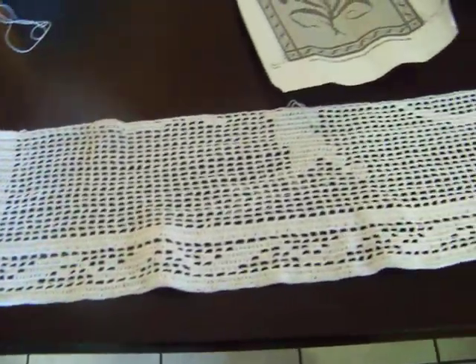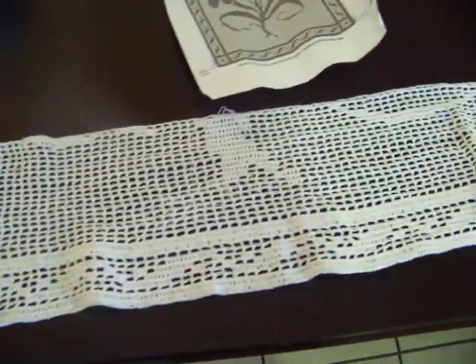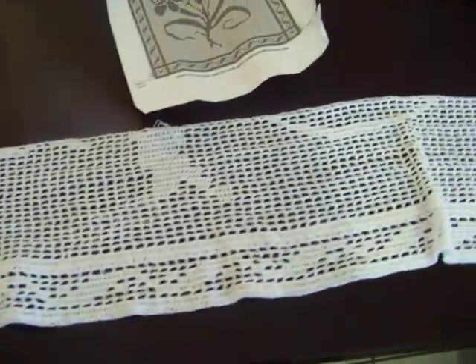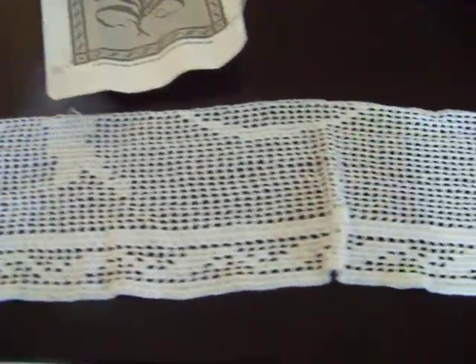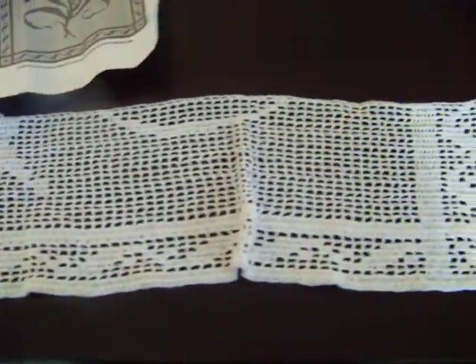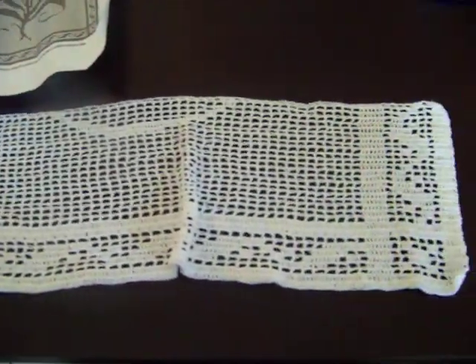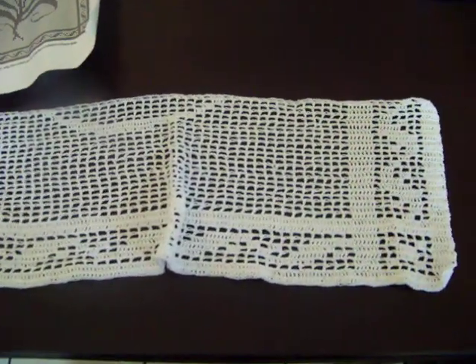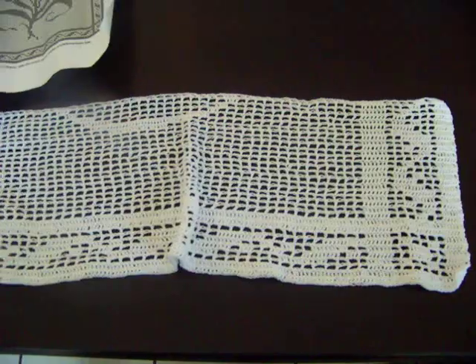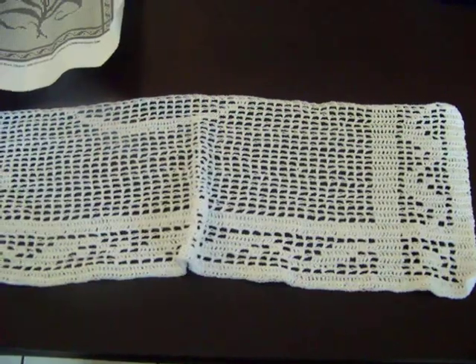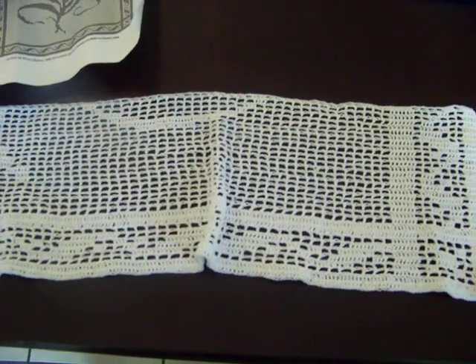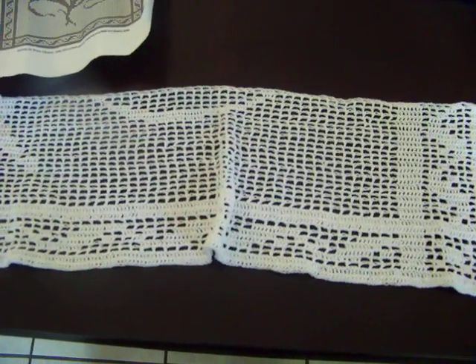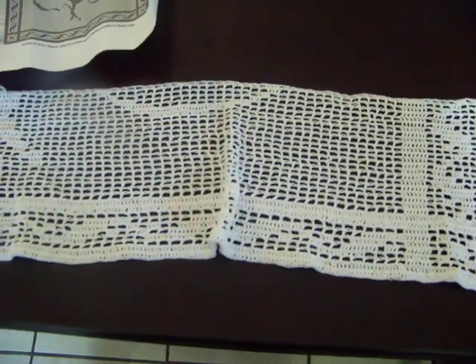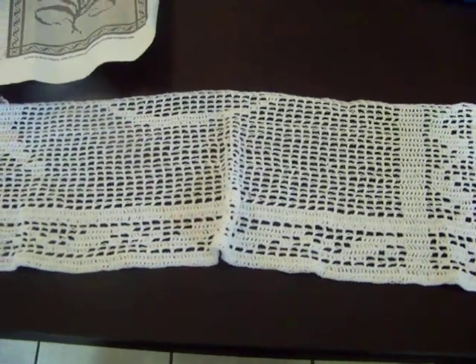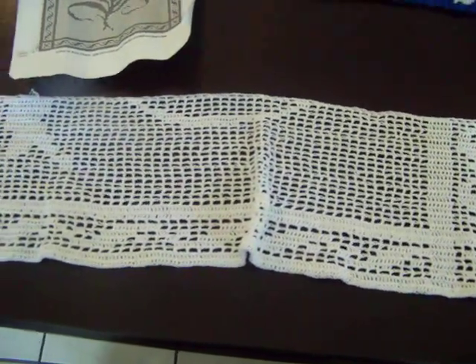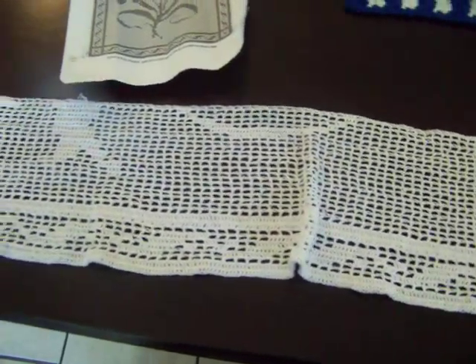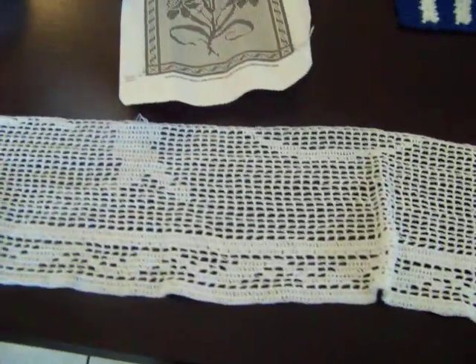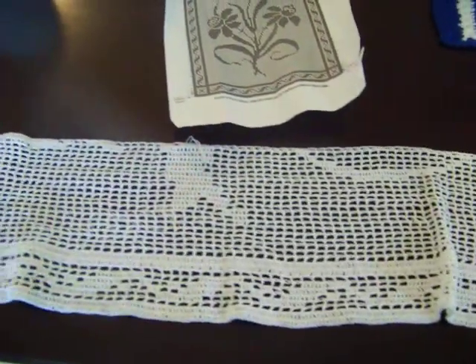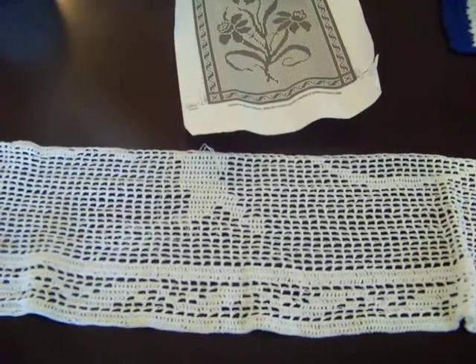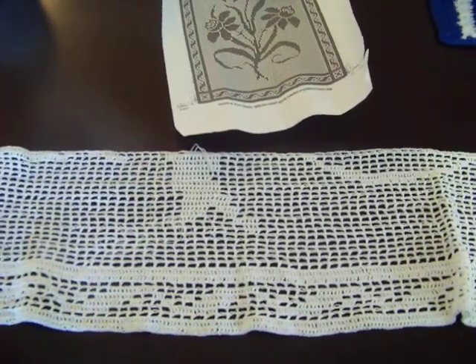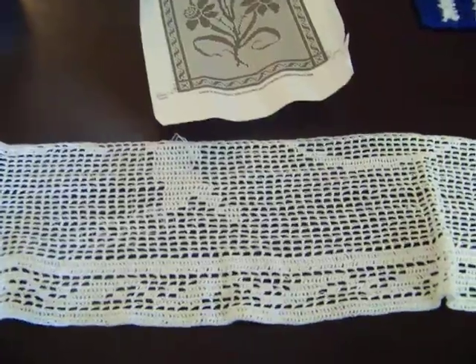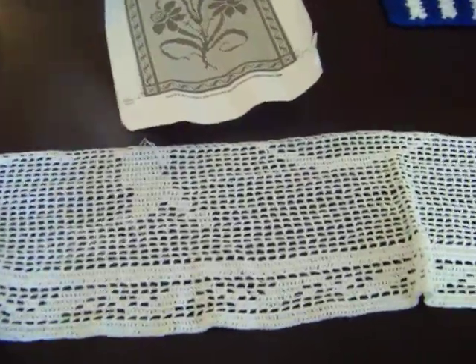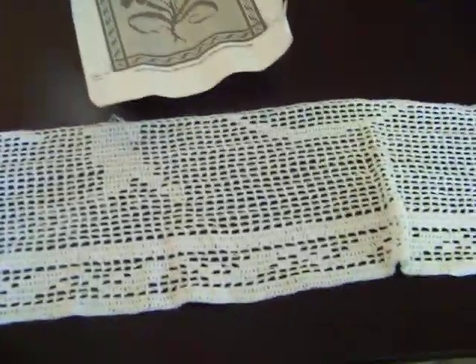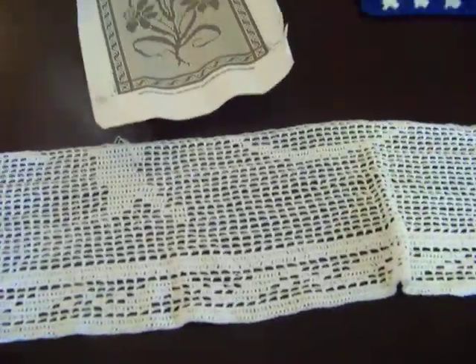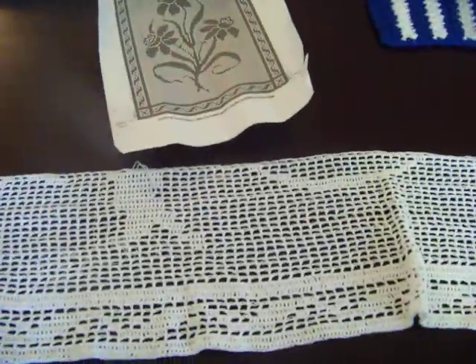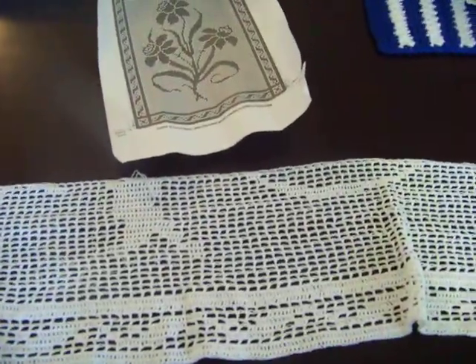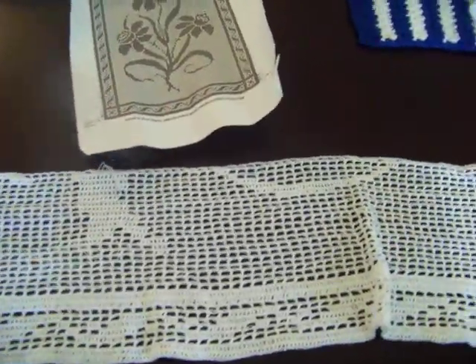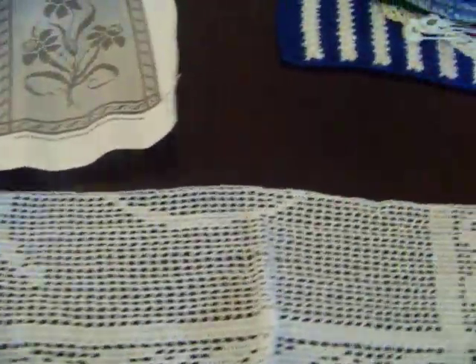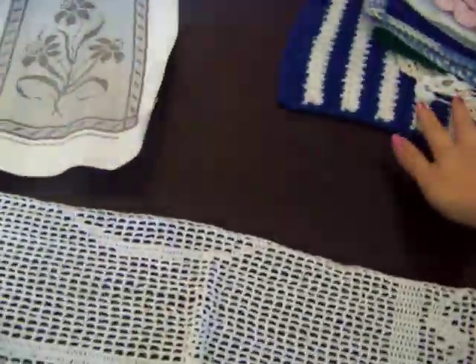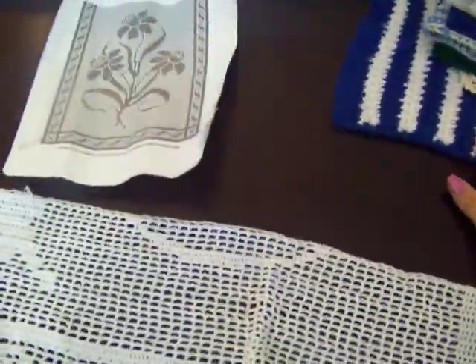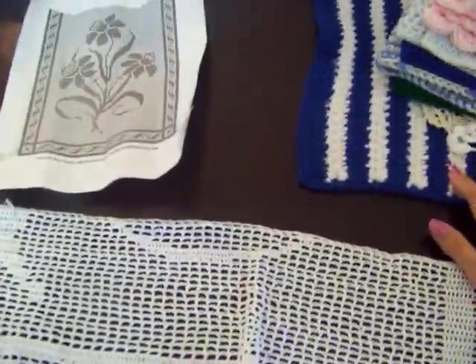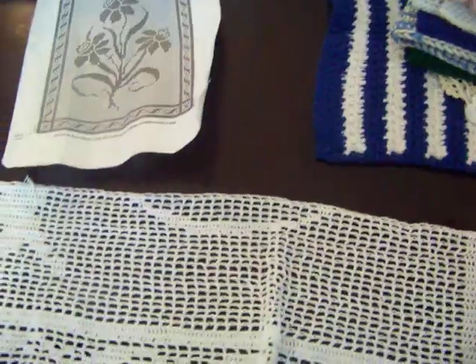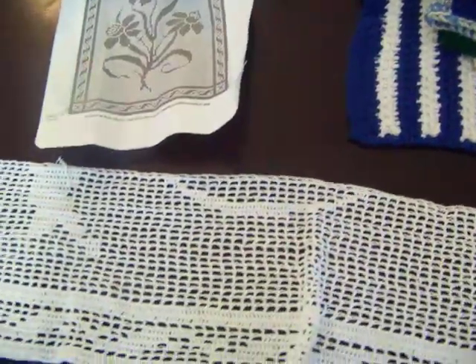My kids are in the room playing. The oldest stayed home from school today thinking that he had pink eye, which of course he doesn't — leave it up to daddy to diagnose or misdiagnose. So I wanted to share with you guys some other items that I've made.